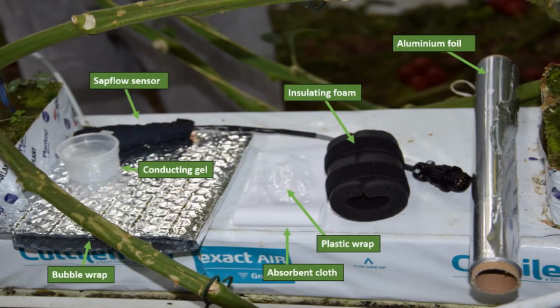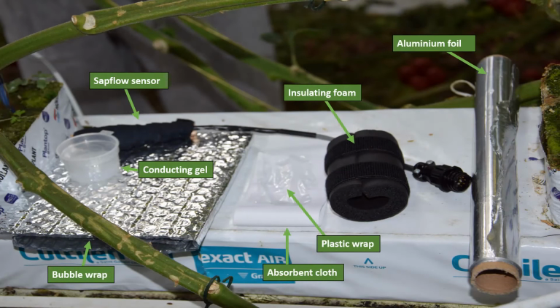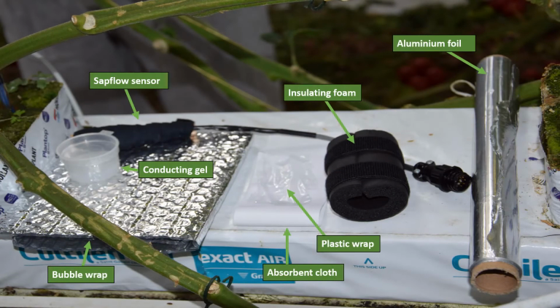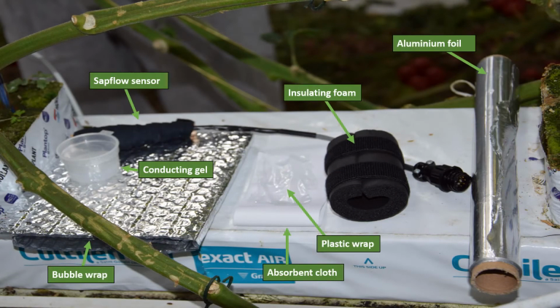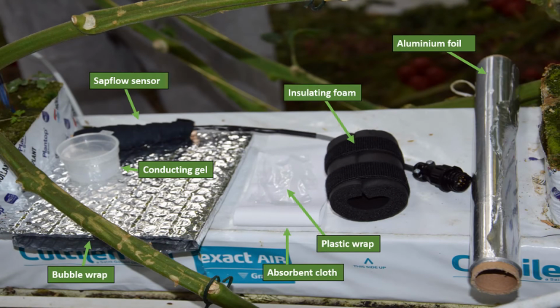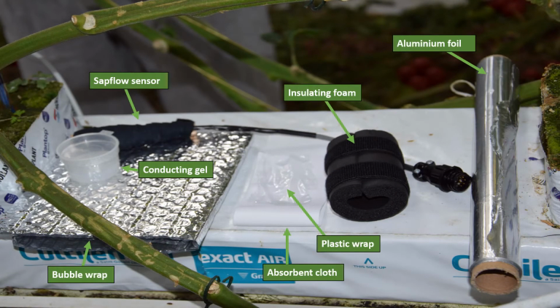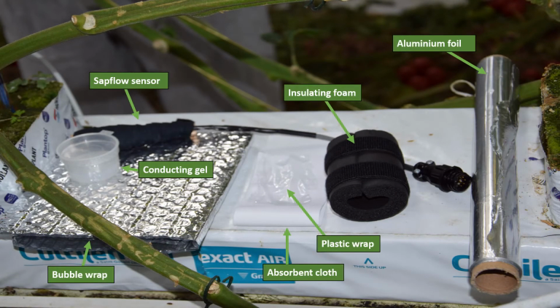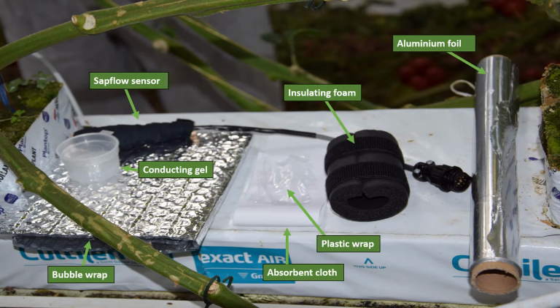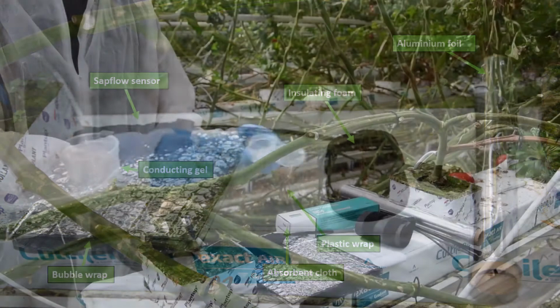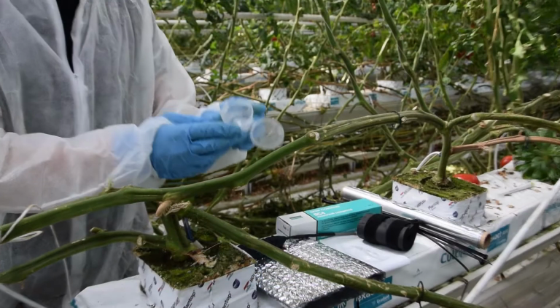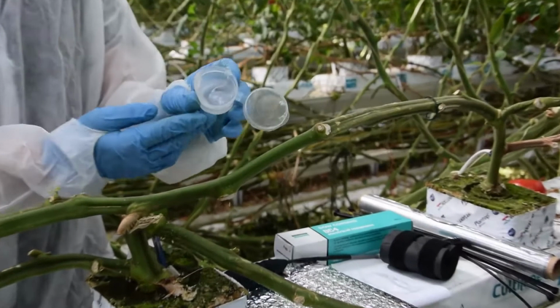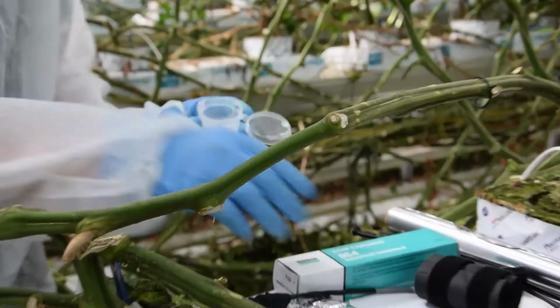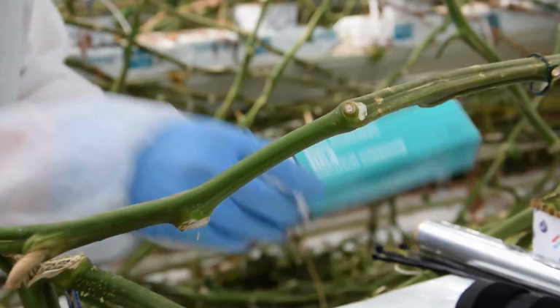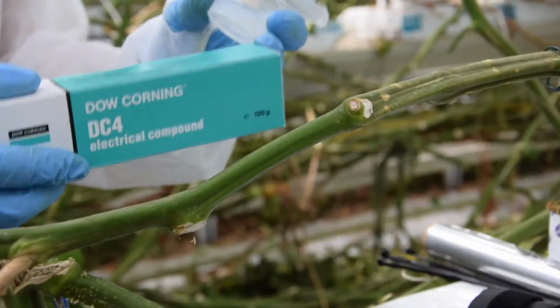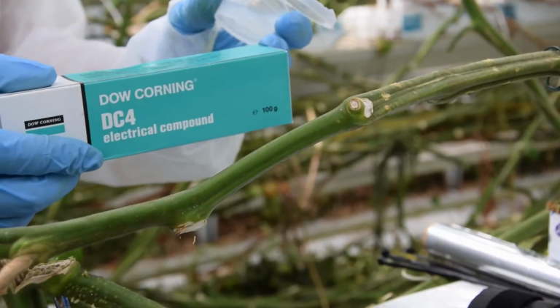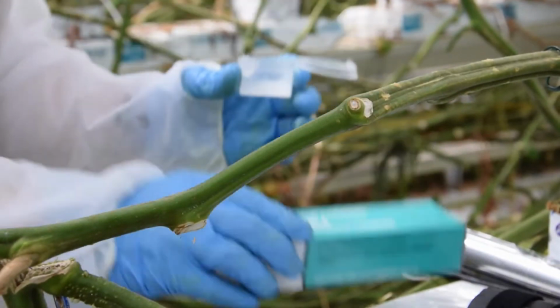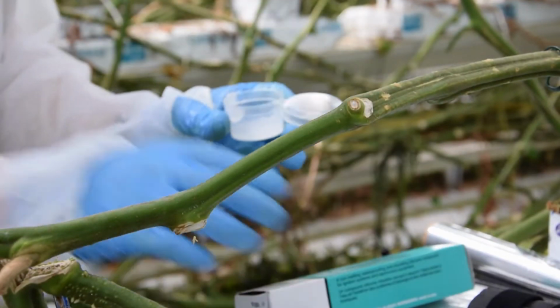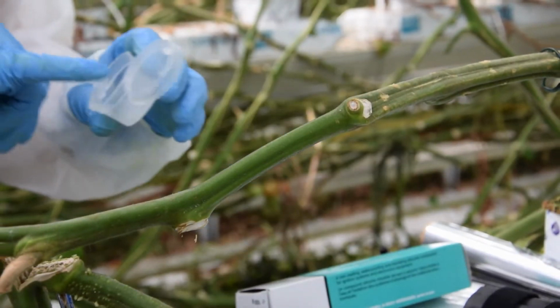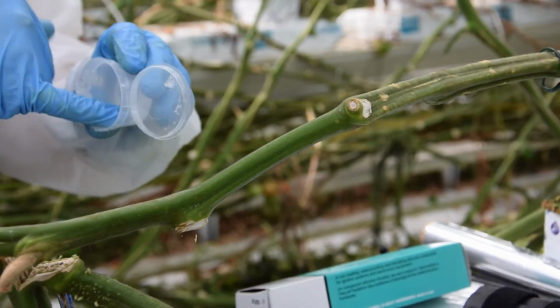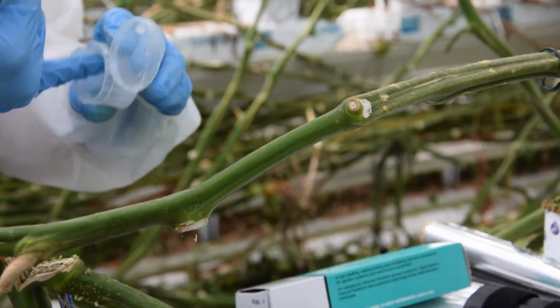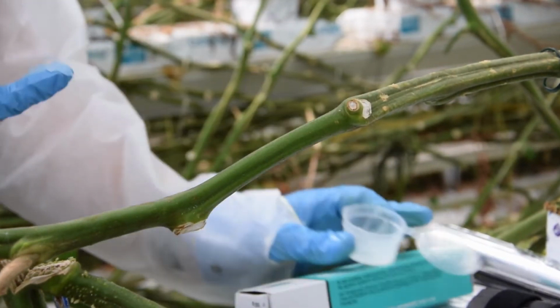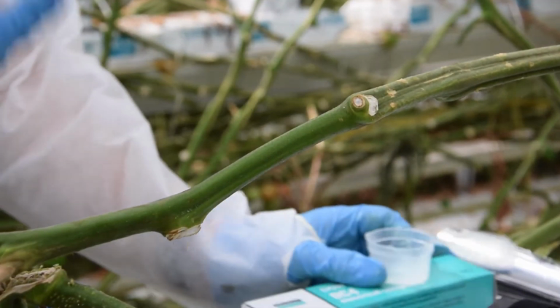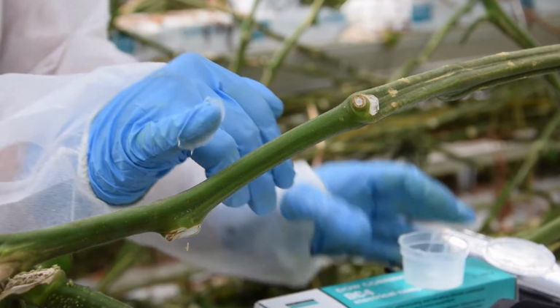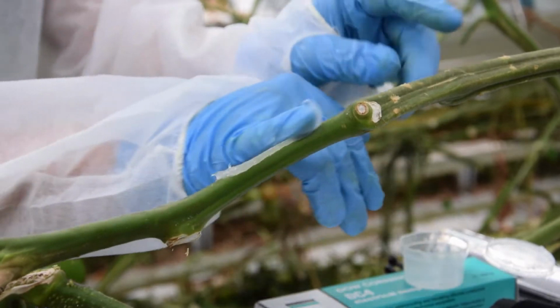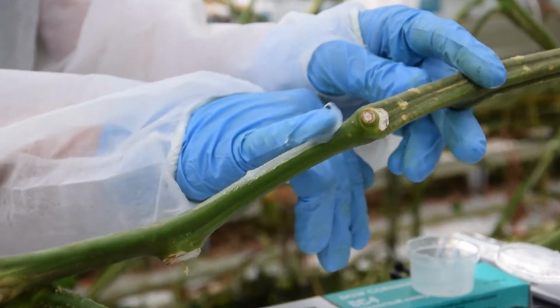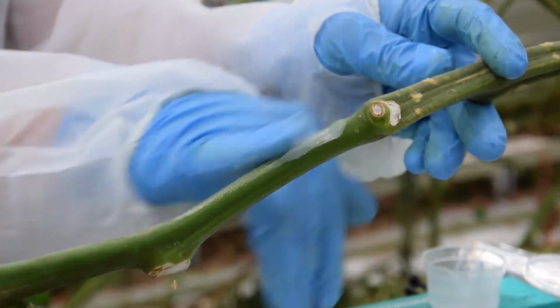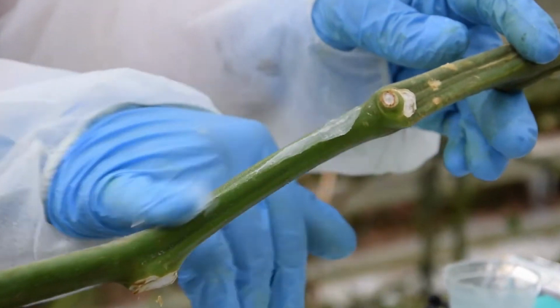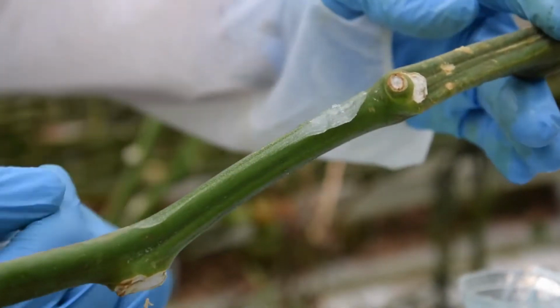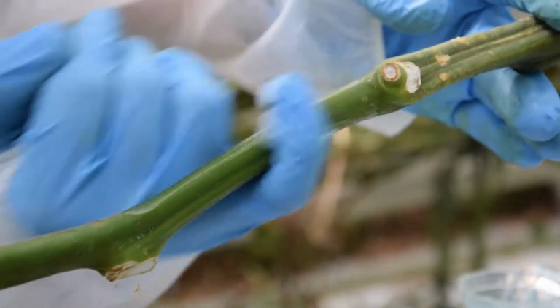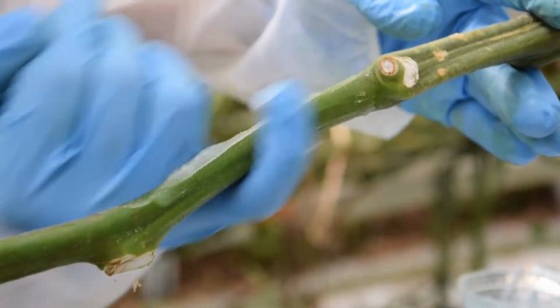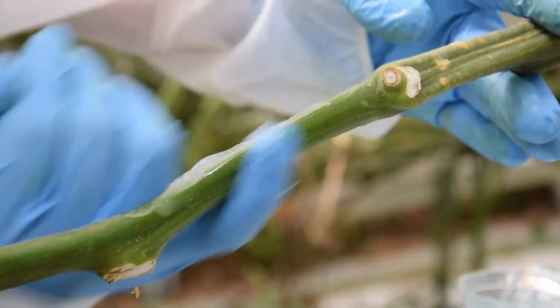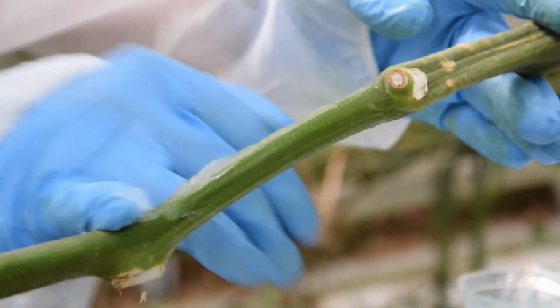Here is the hardware required for installation. Start by applying the conductive gel on the stem, which will optimize the heat transport by the sensor, ensuring more accurate measurements. It is important to do this gently so as not to damage the stem.